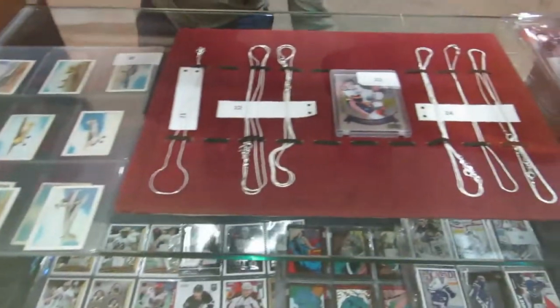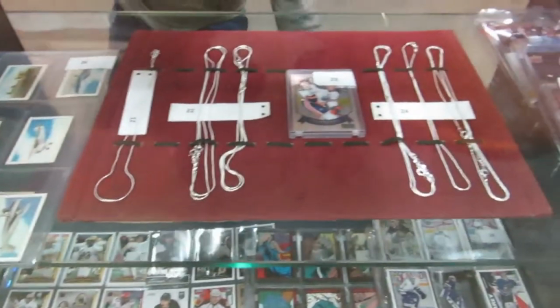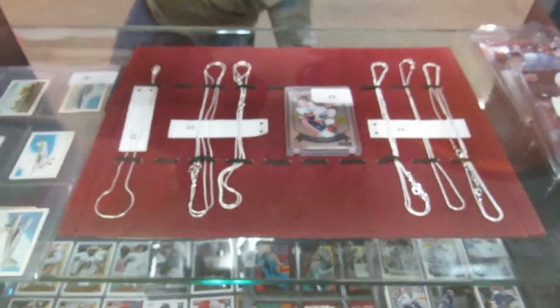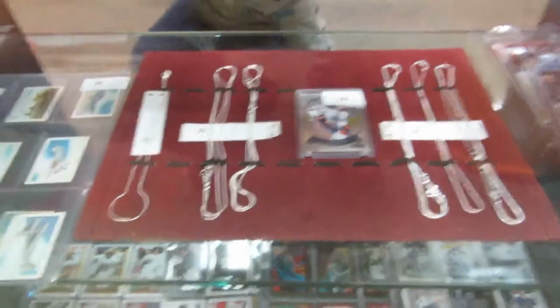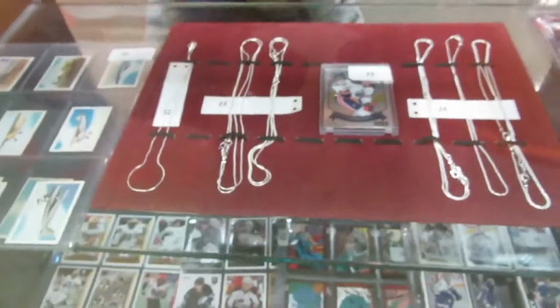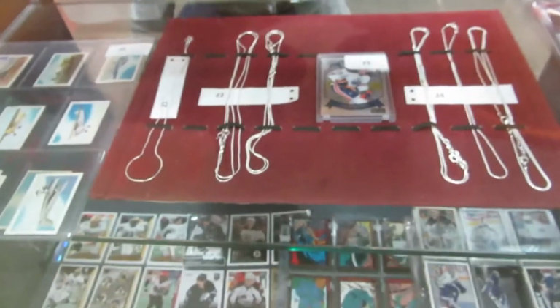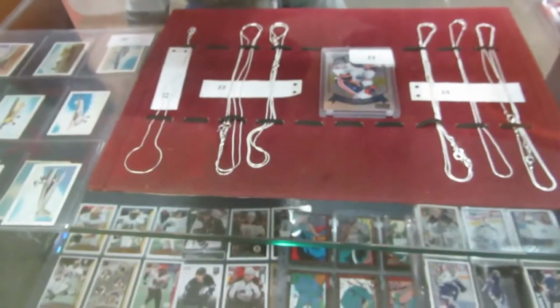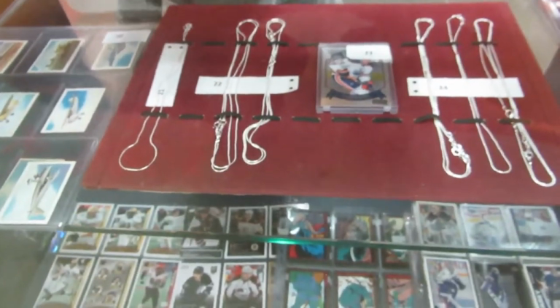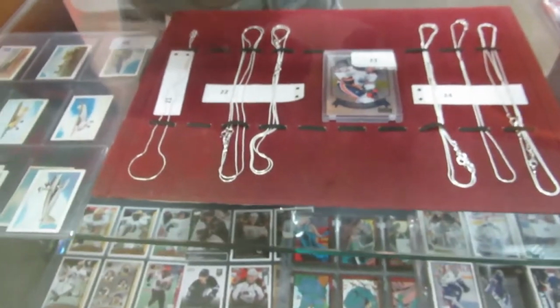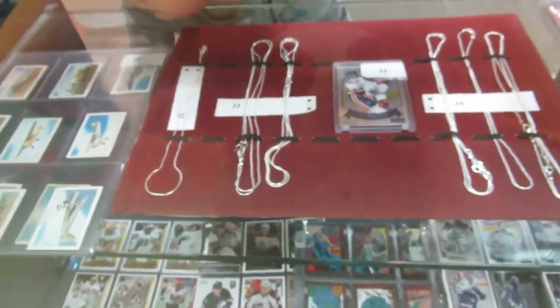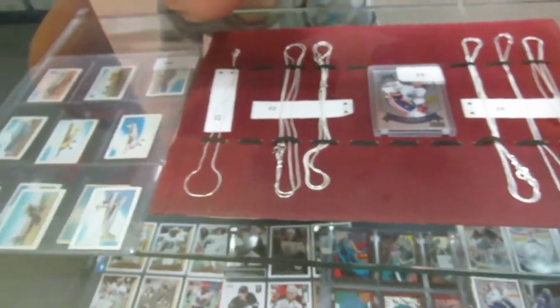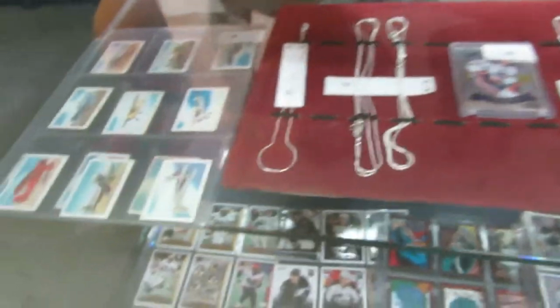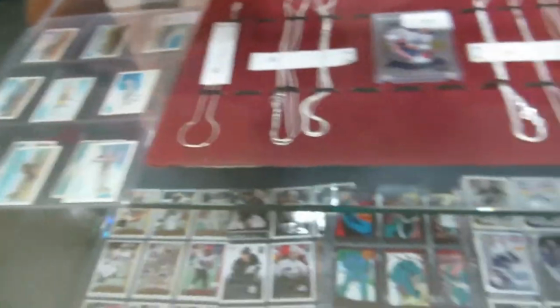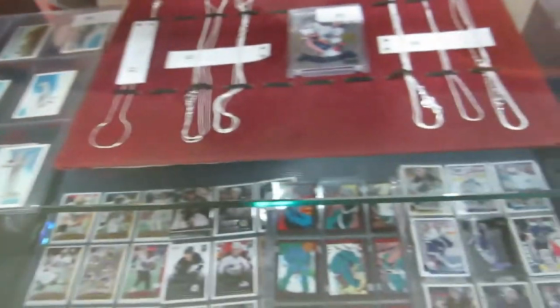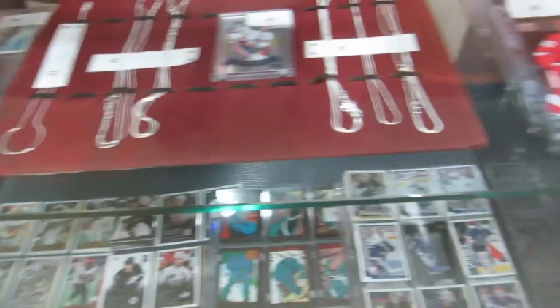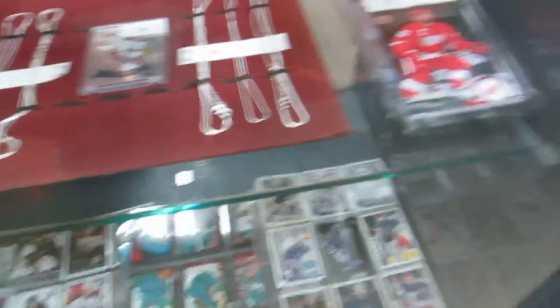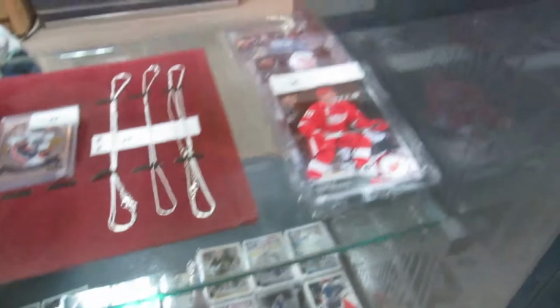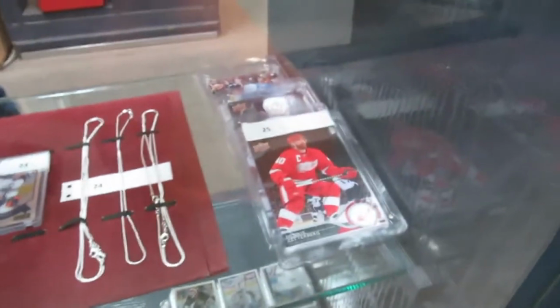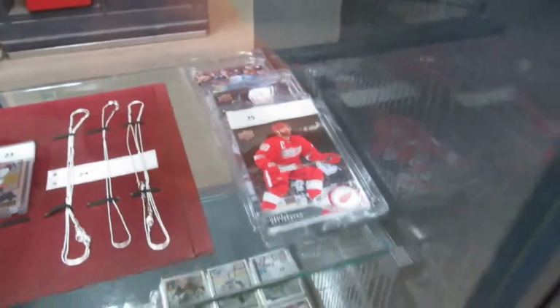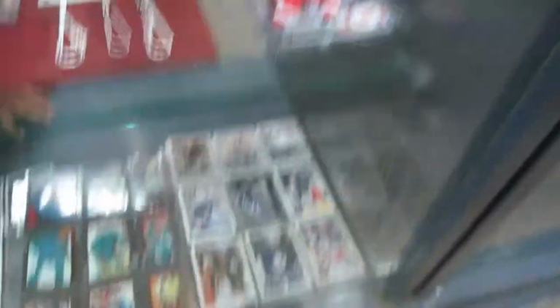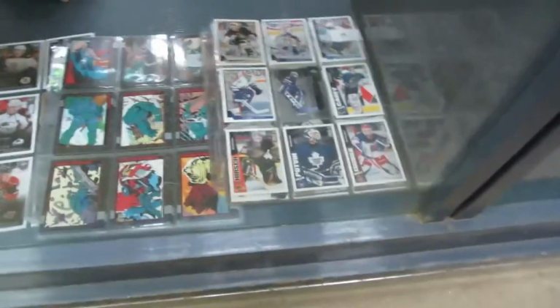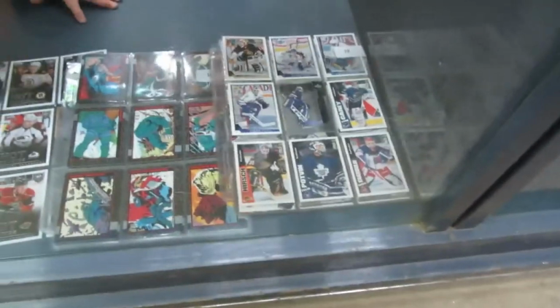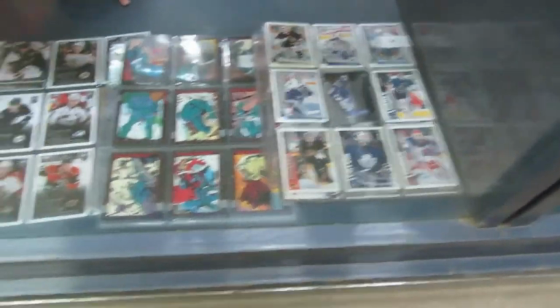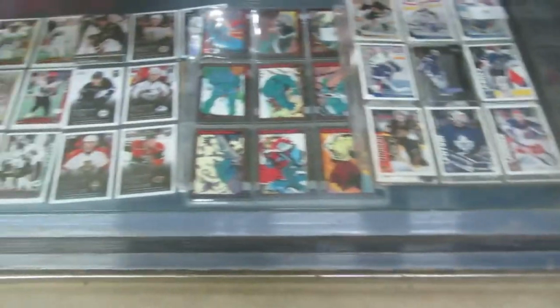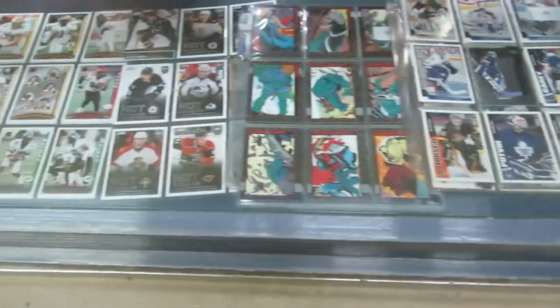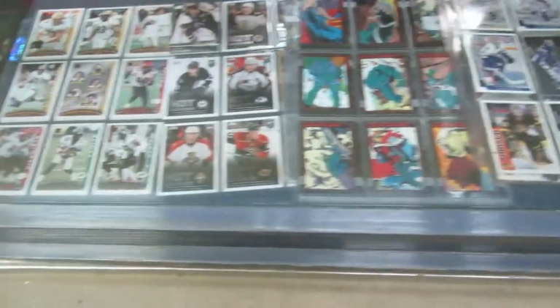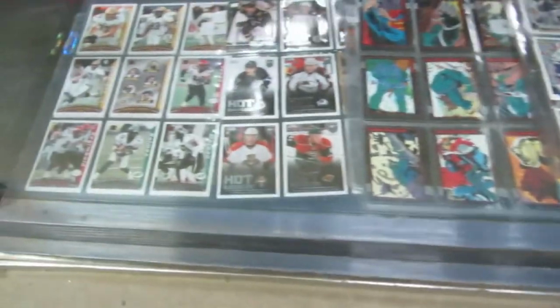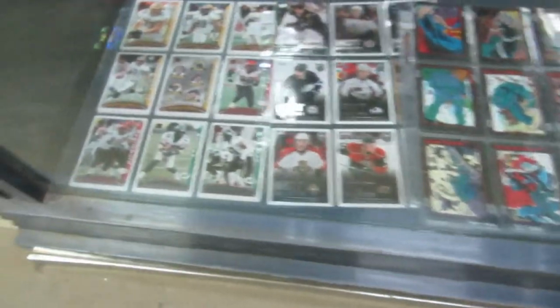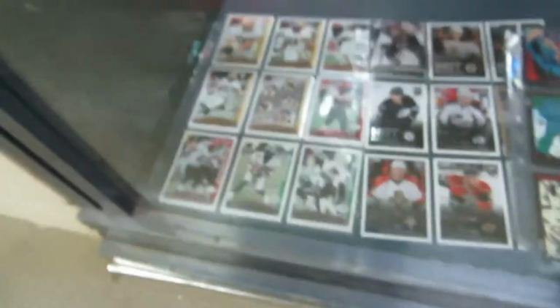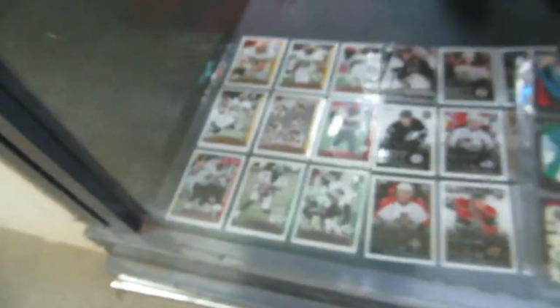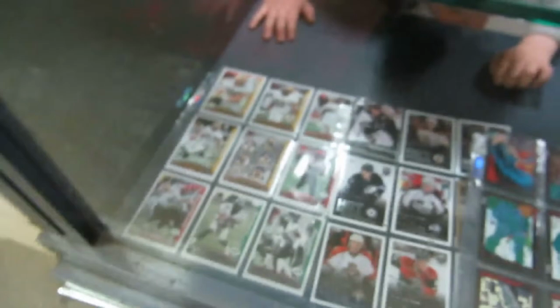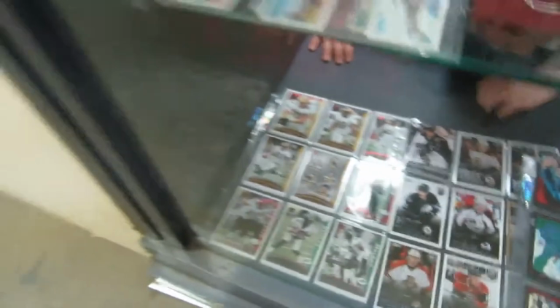We've got a Leon Draisaitl rookie card from OPC Platinum. We got some silver chains. We got some box toppers, some cards, Superman cards, rookie cards, and football cards.